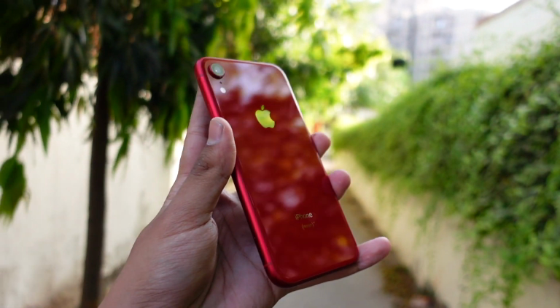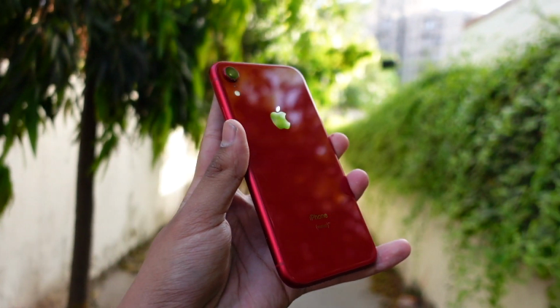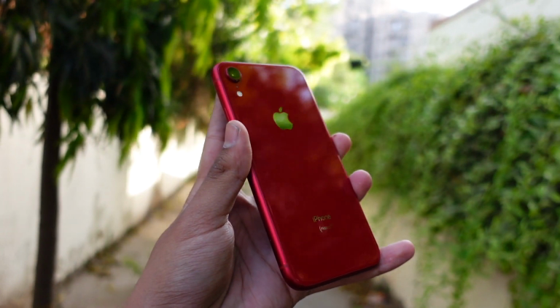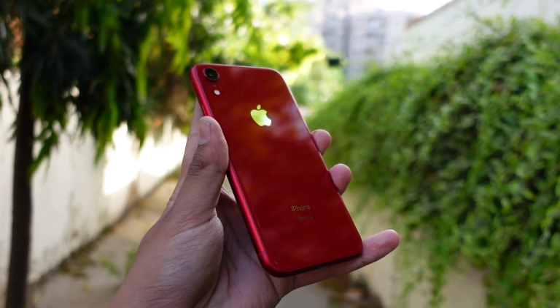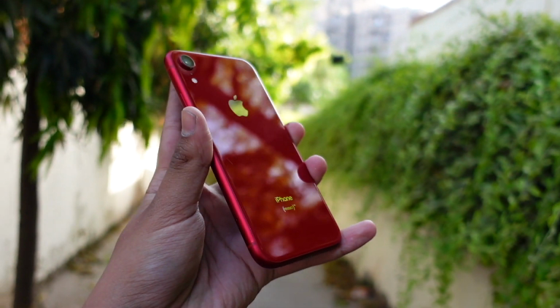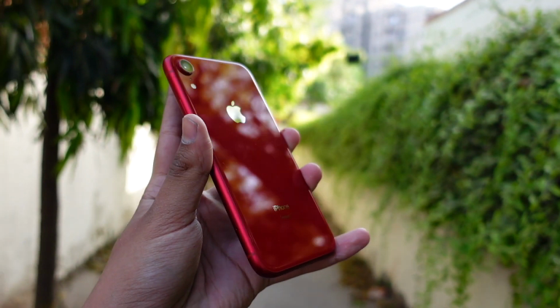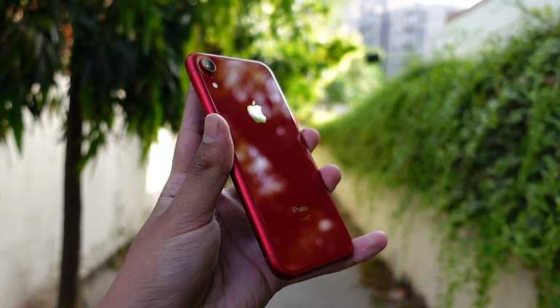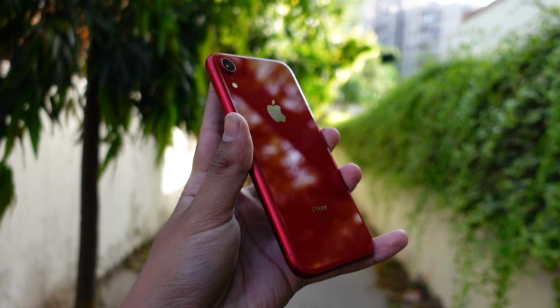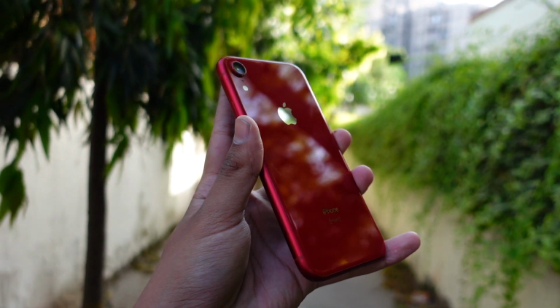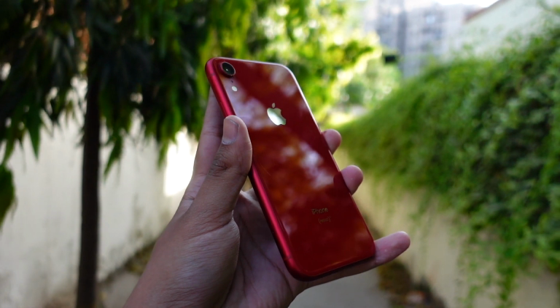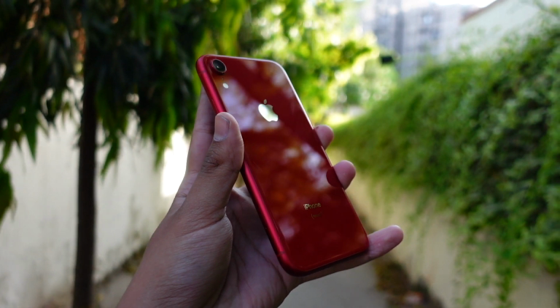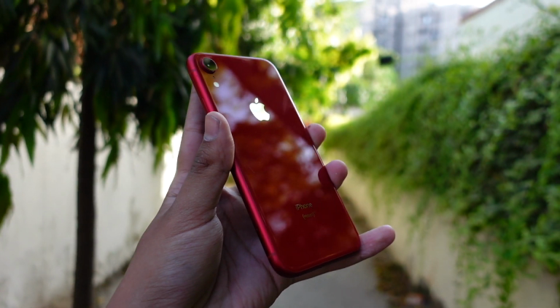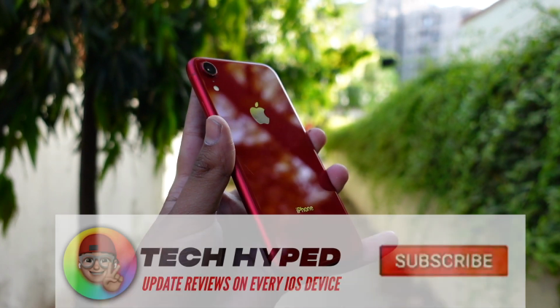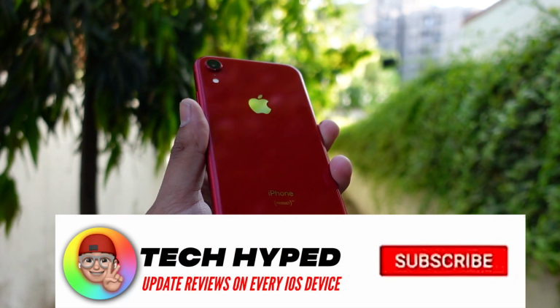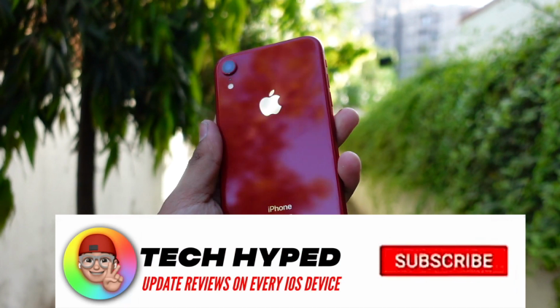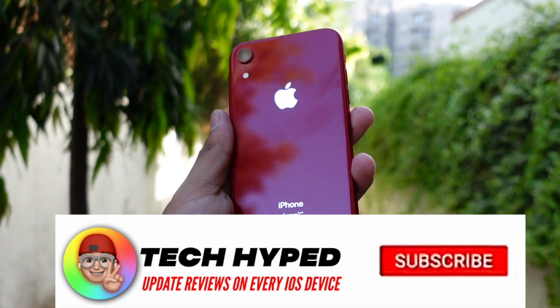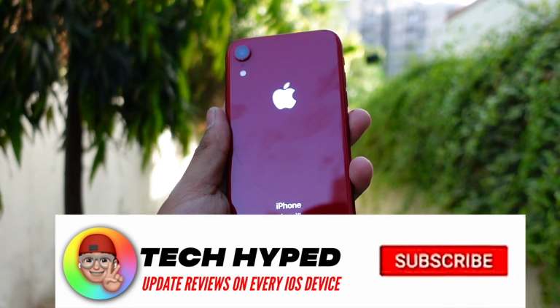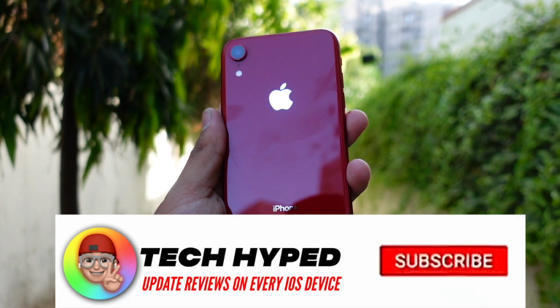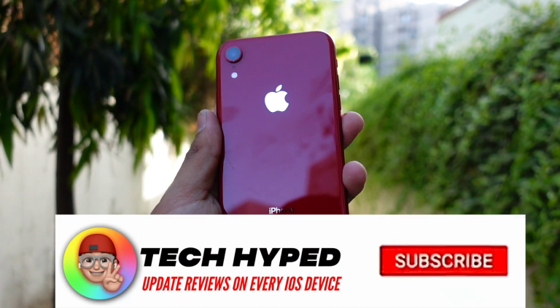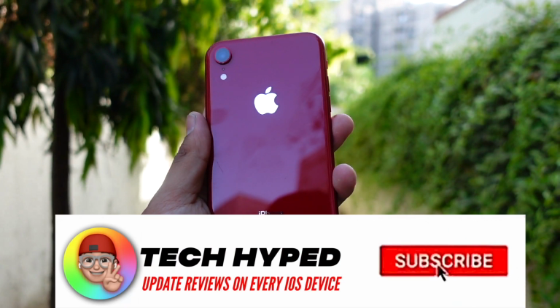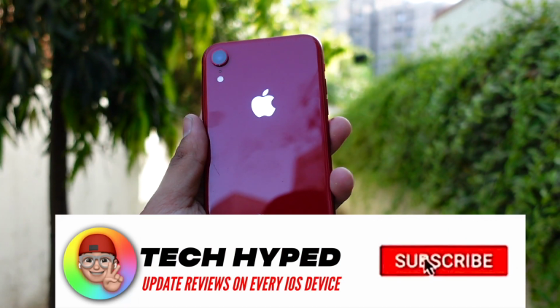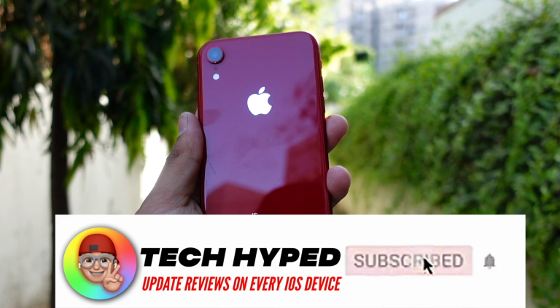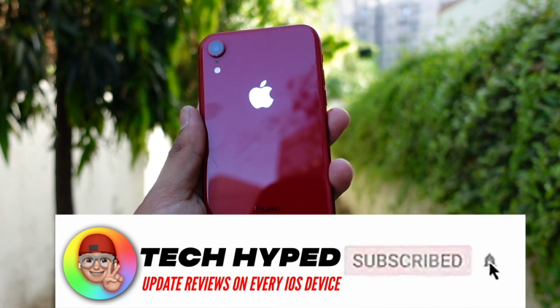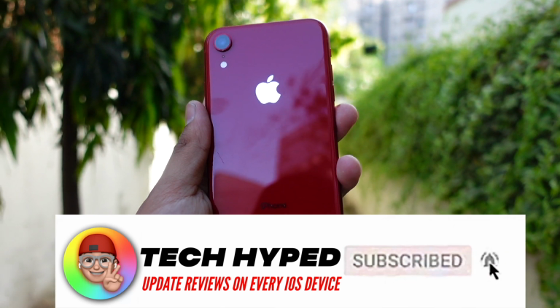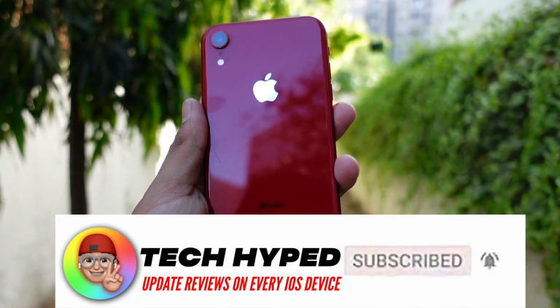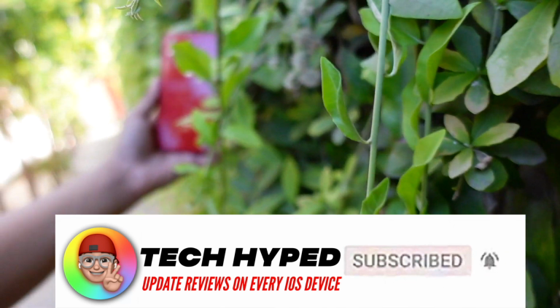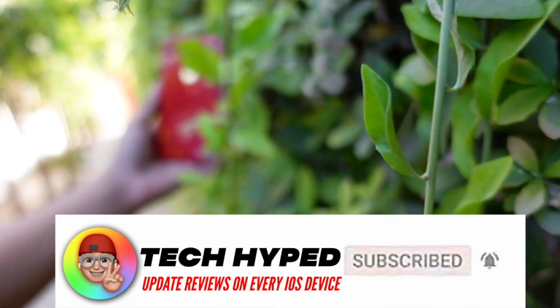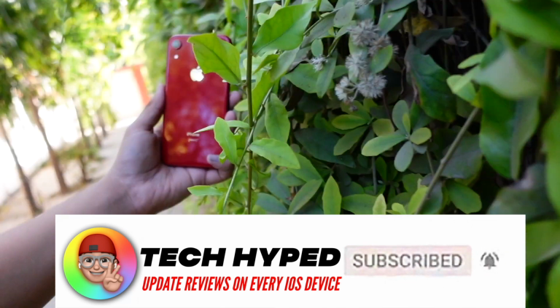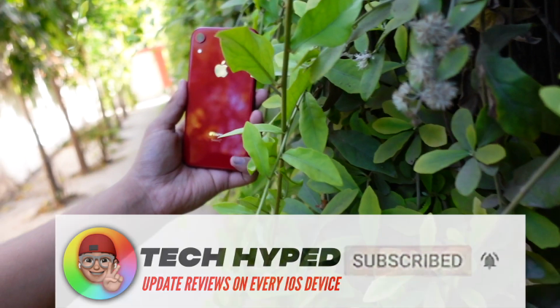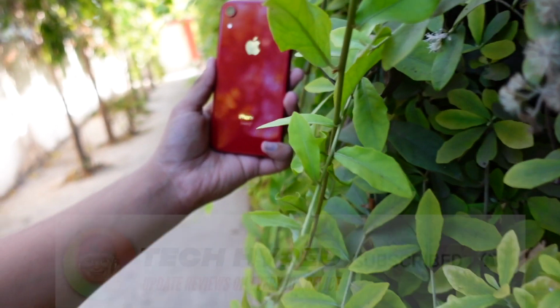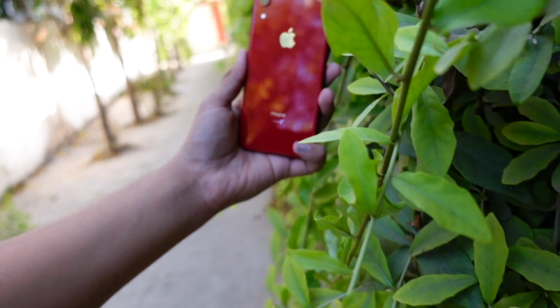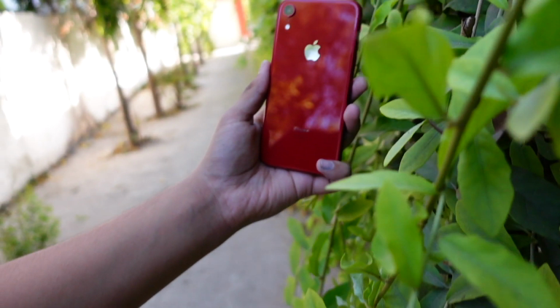My name is Jay and you are watching TechHyped. If you are new here, consider hitting that subscribe button and like button for more videos related to iOS — I do it pretty much daily.